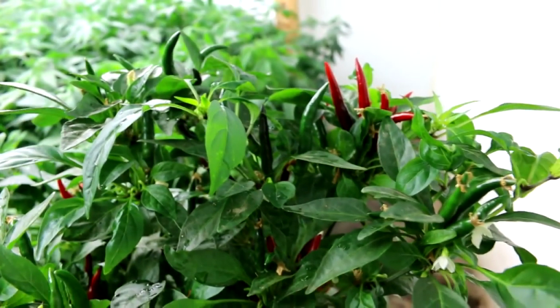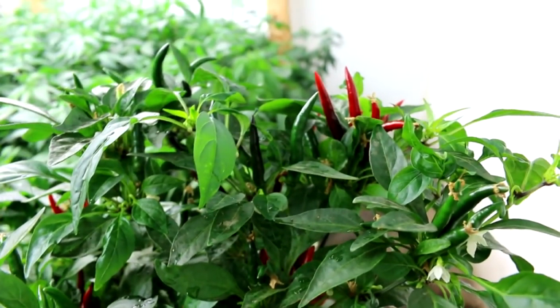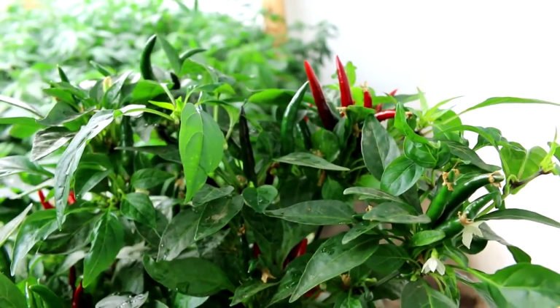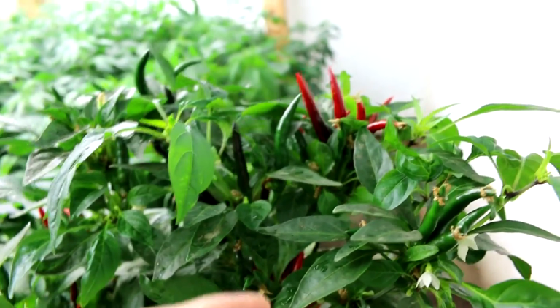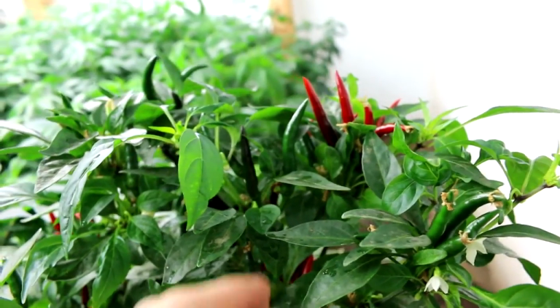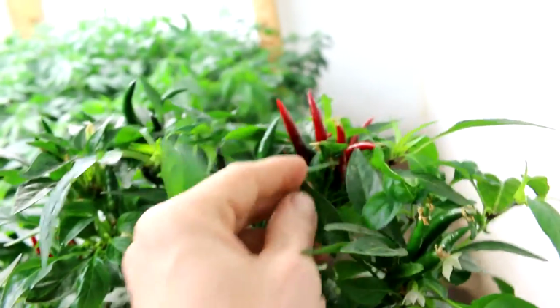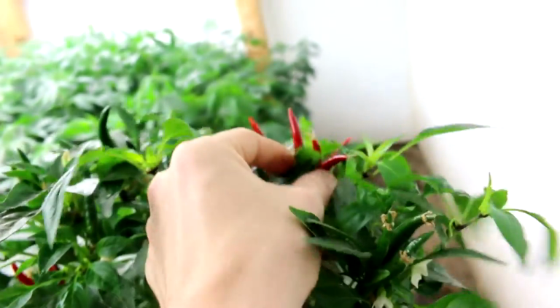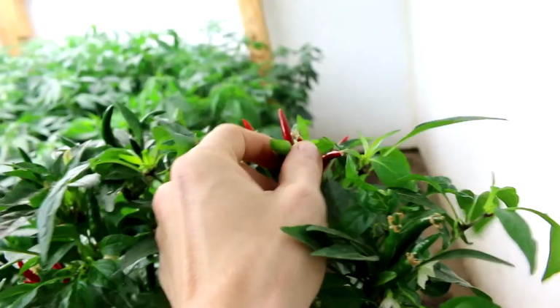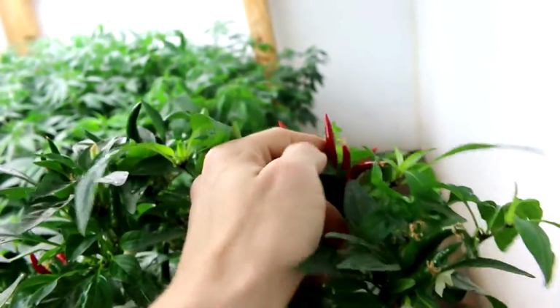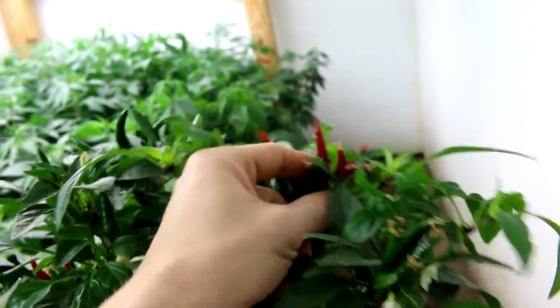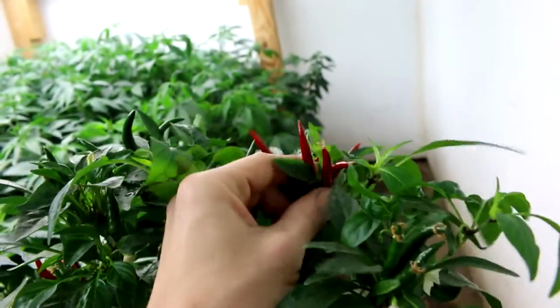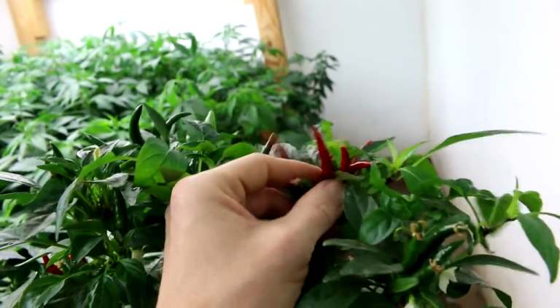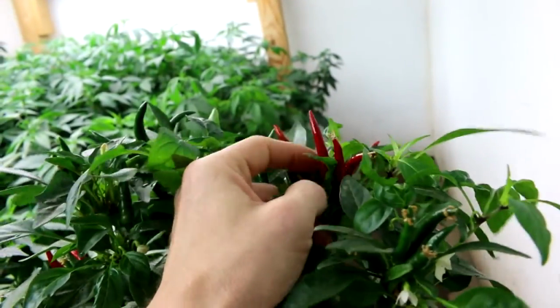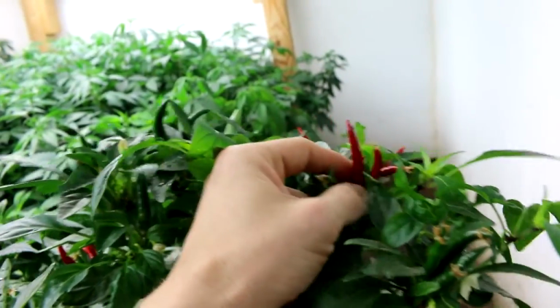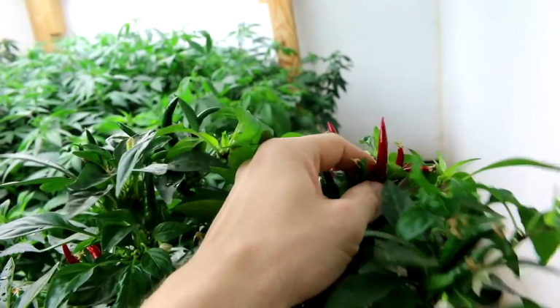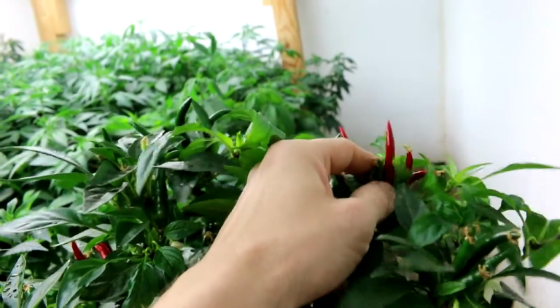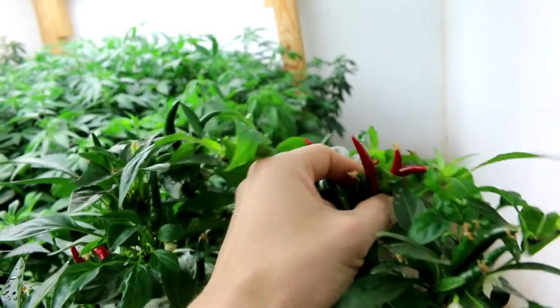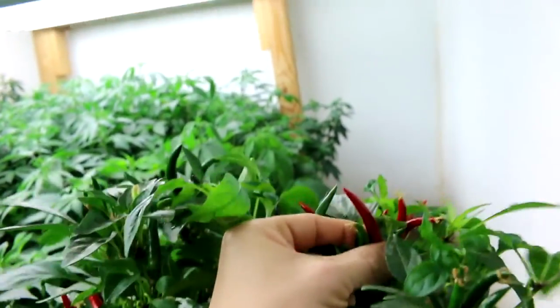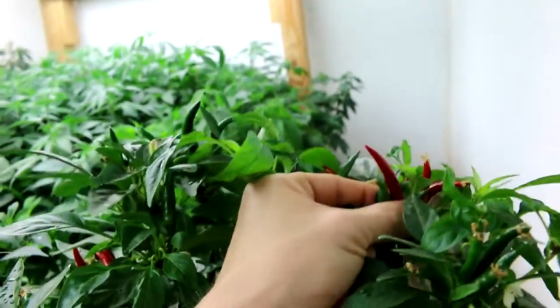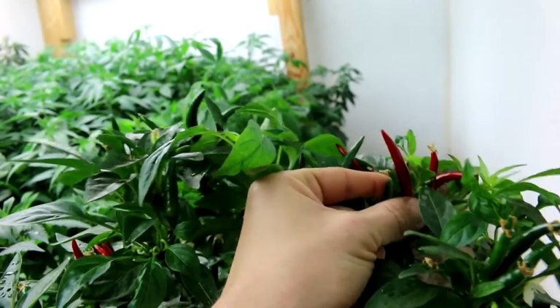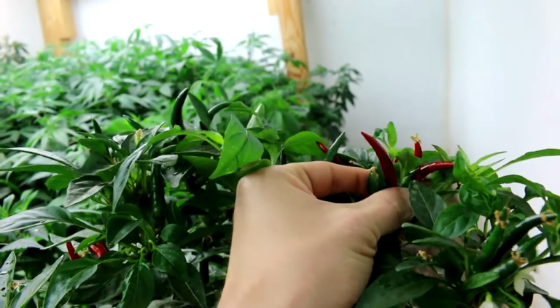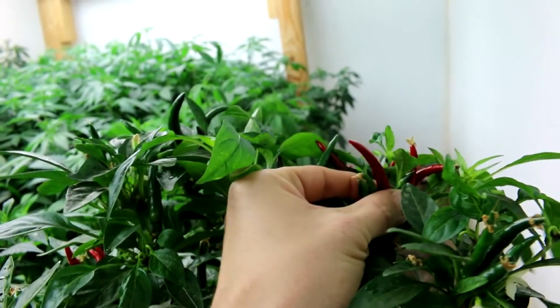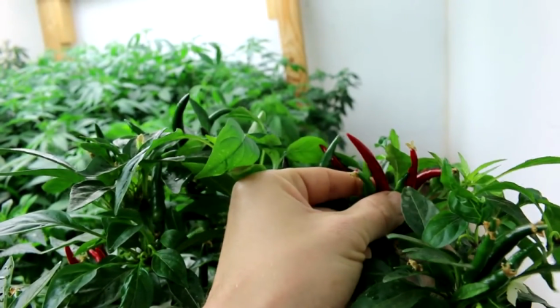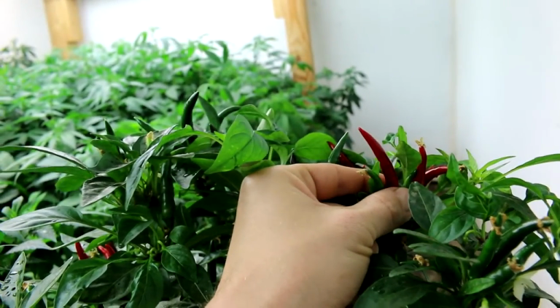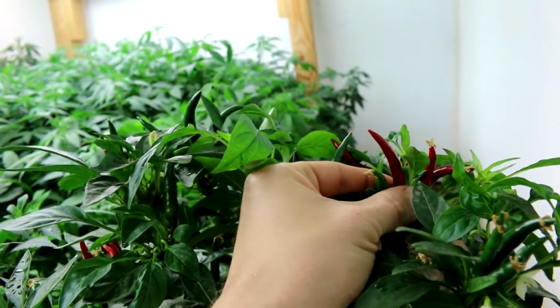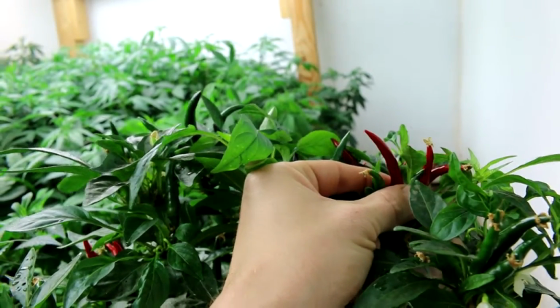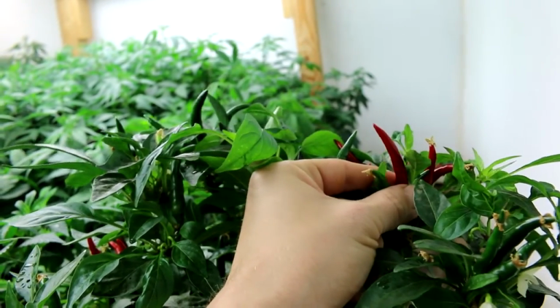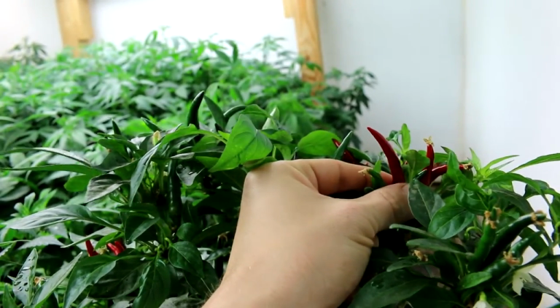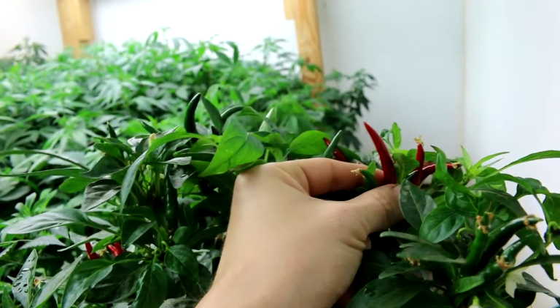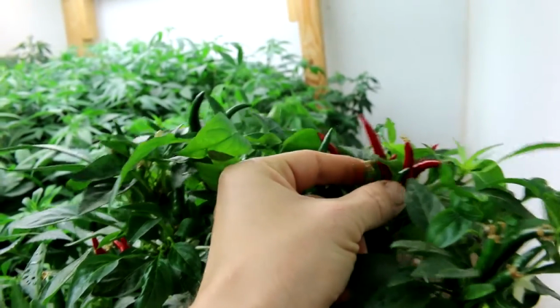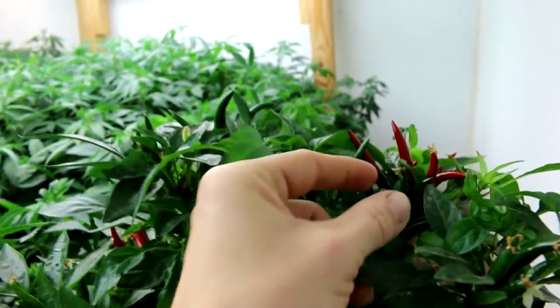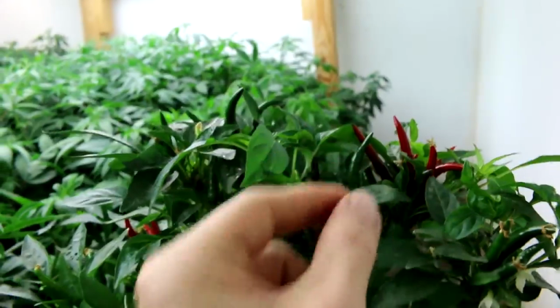This is a very hot variety. Just to give you an idea of size — these are not huge peppers, but they're pretty good since they're really, really hot, so you would actually have a hard time eating a whole one of these directly.